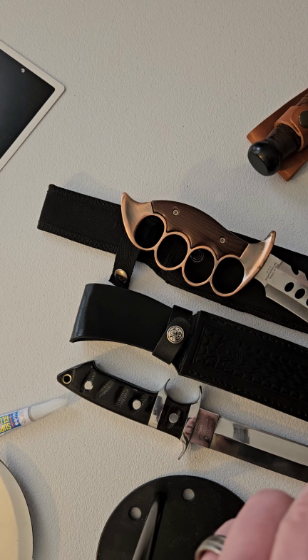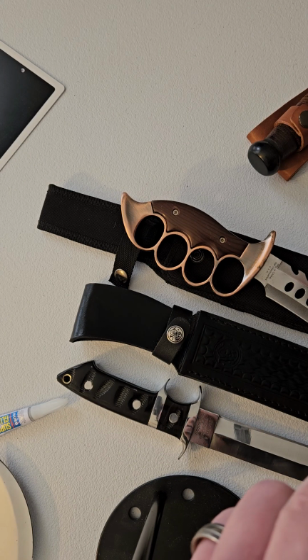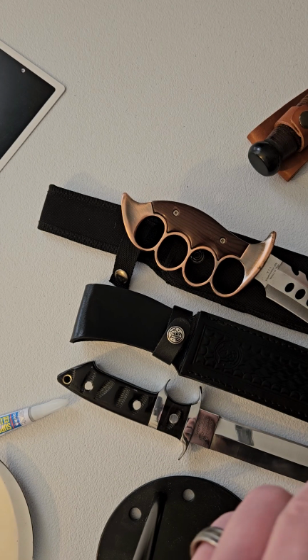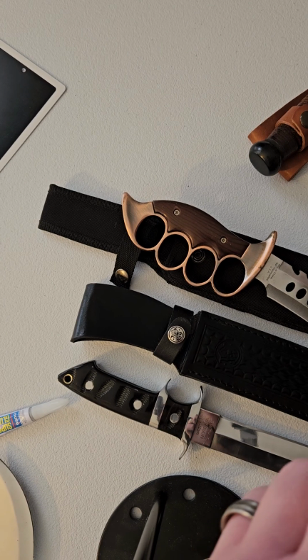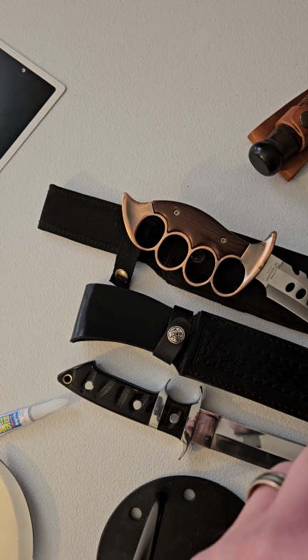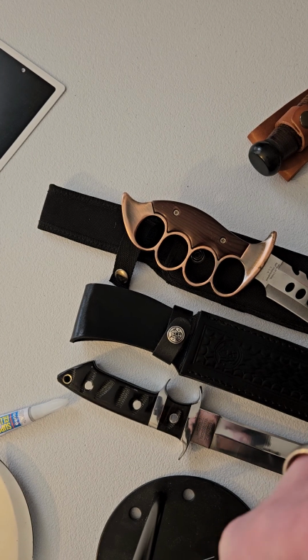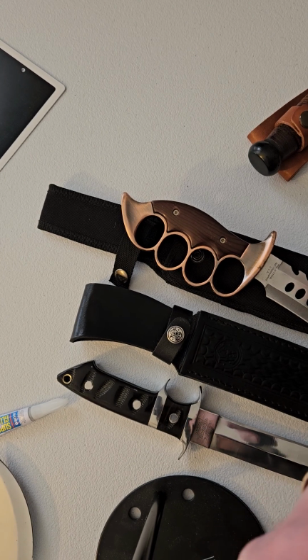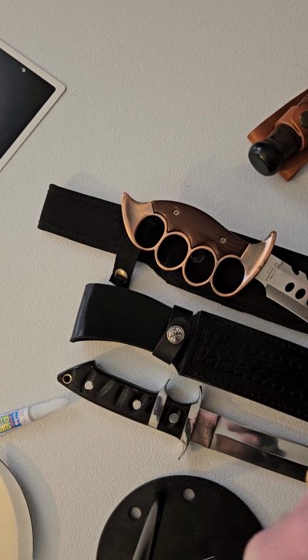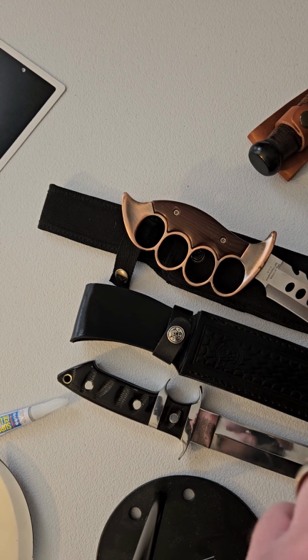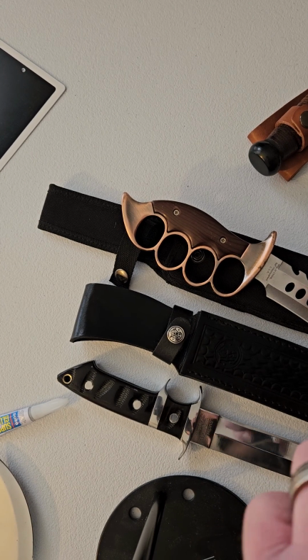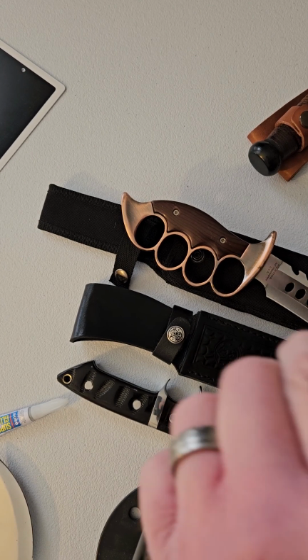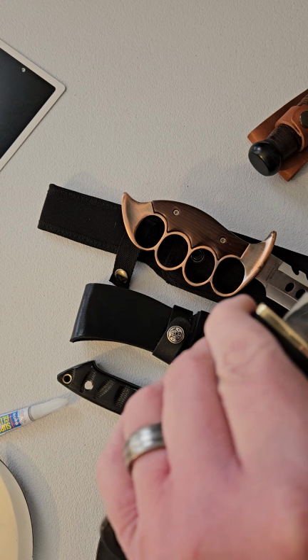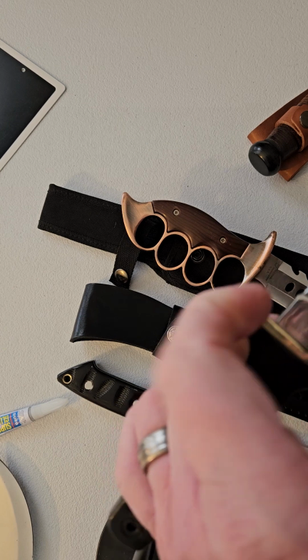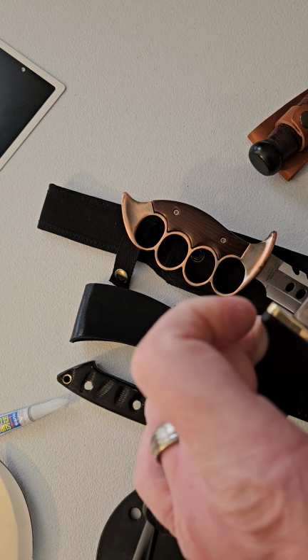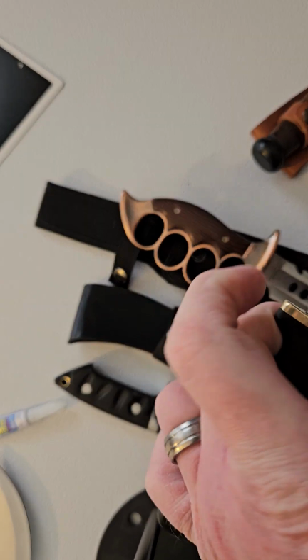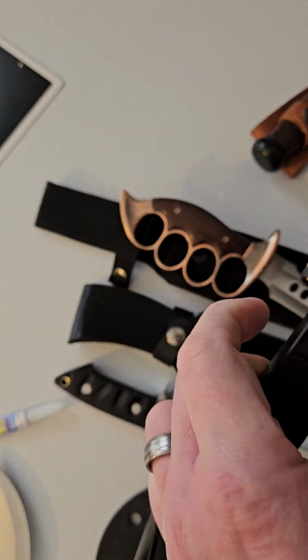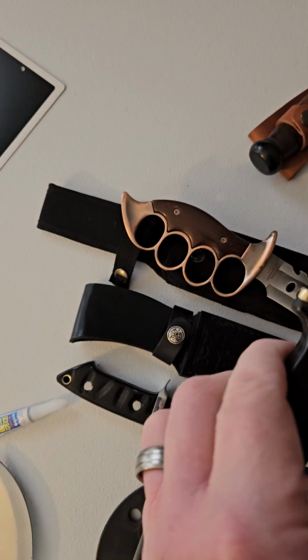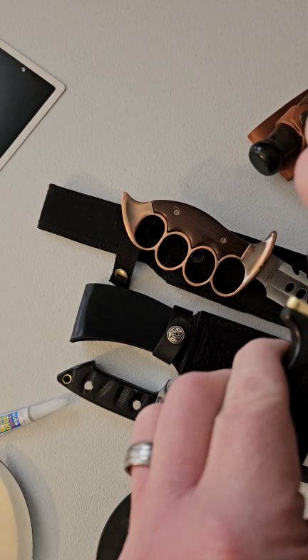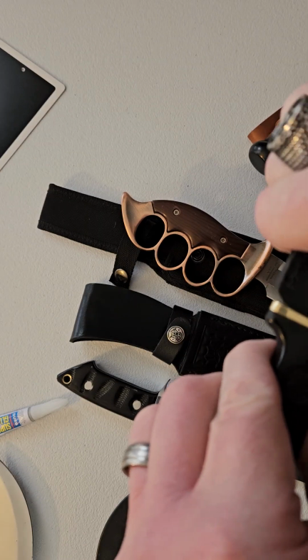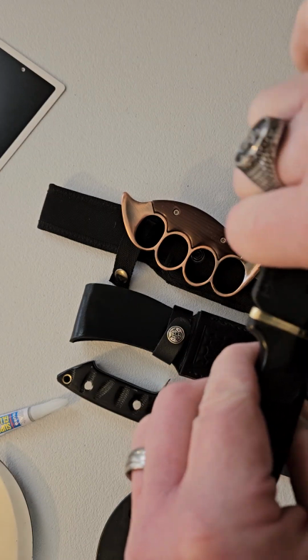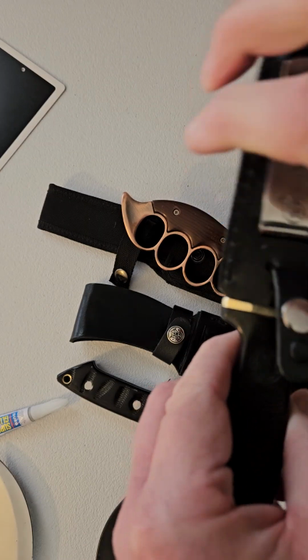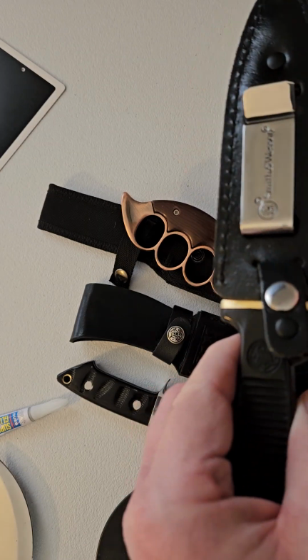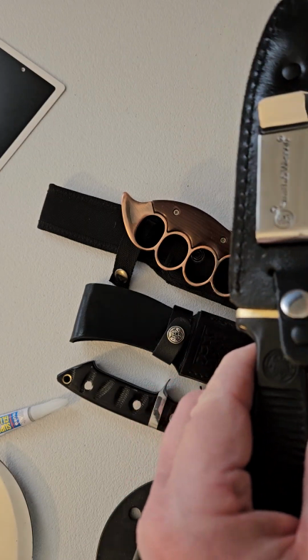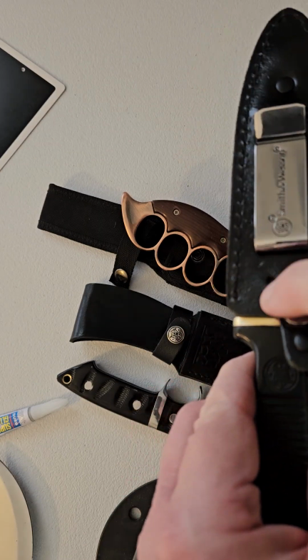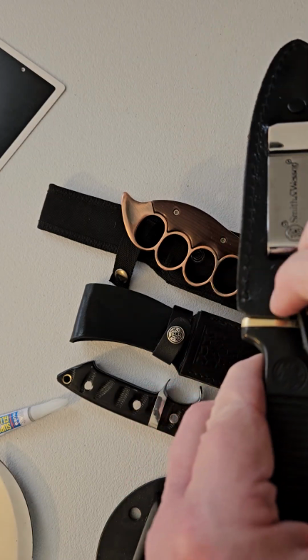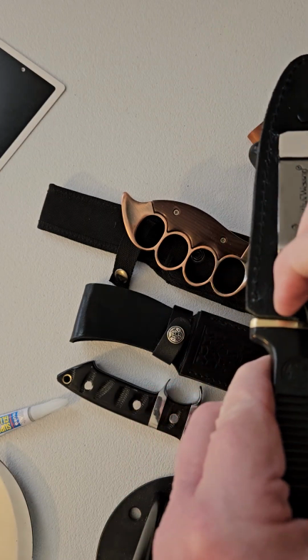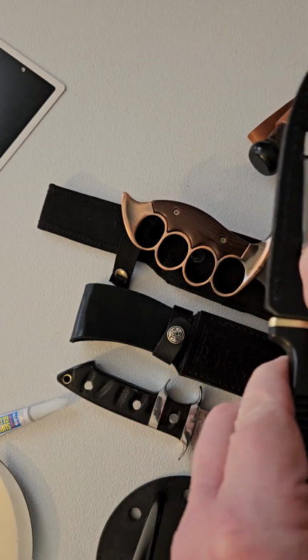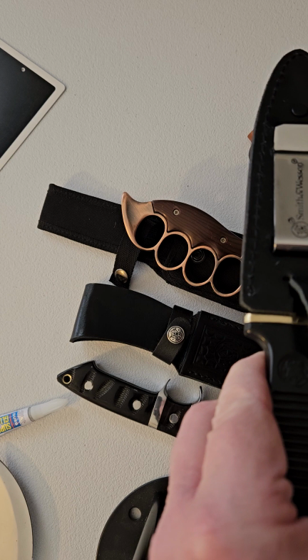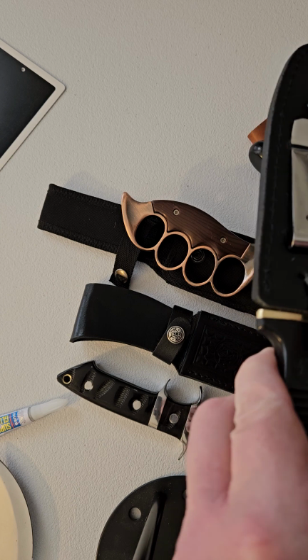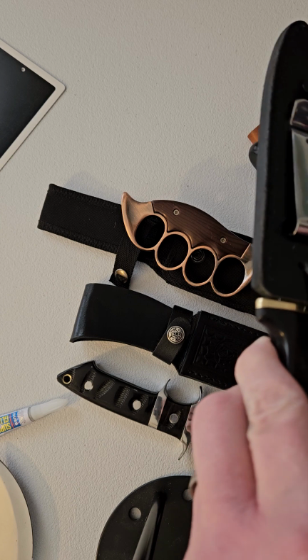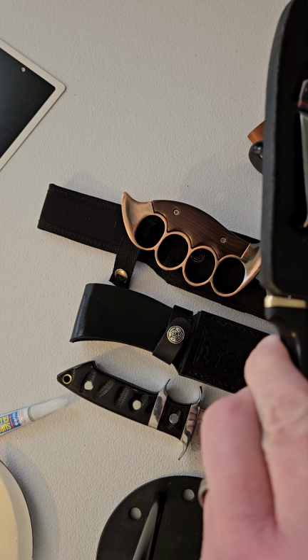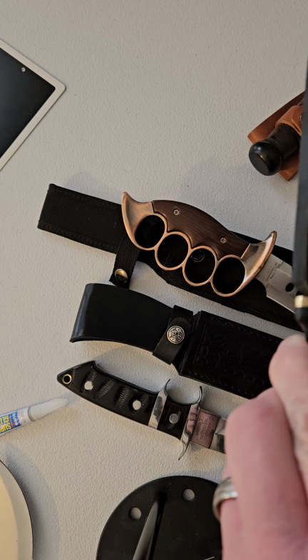I like the double edge, the spear point blade. Polished up the brass. Great carry knife.